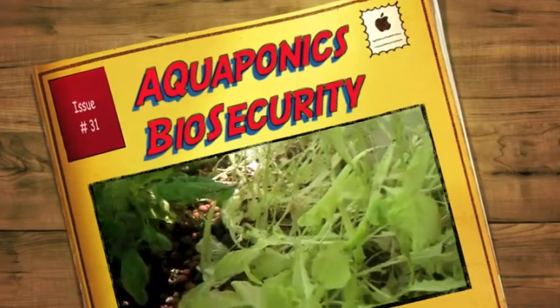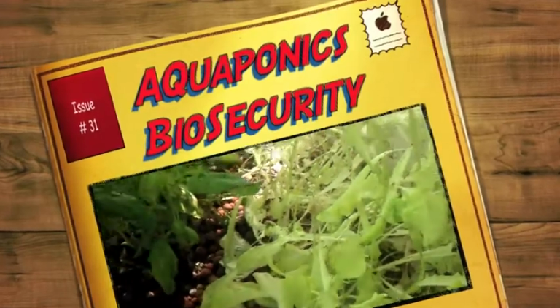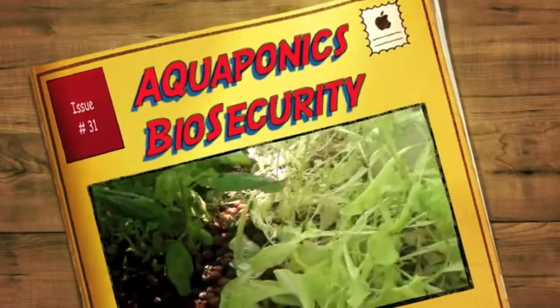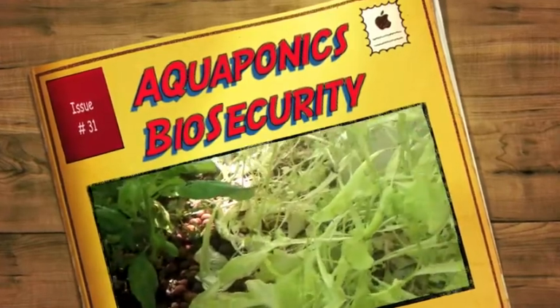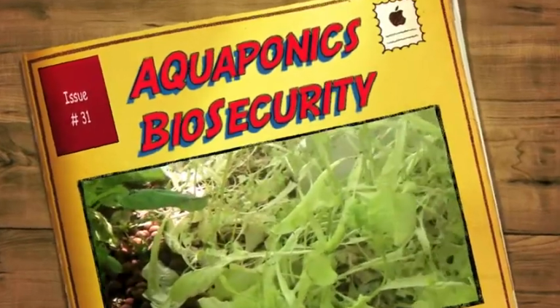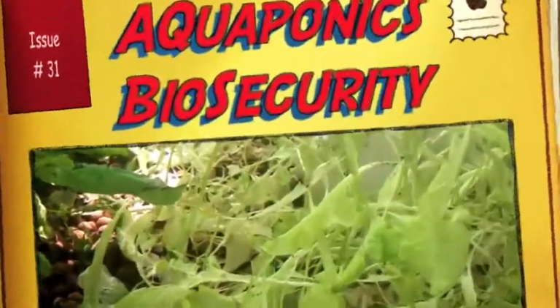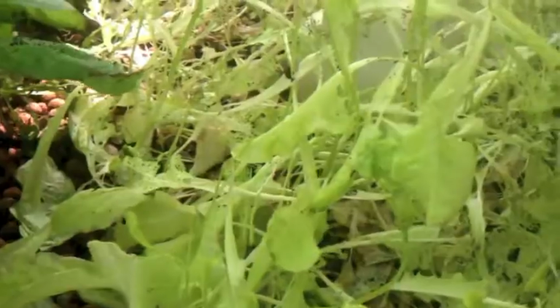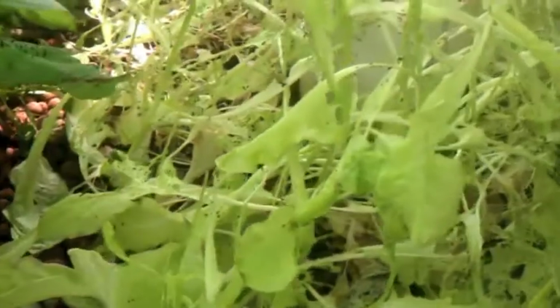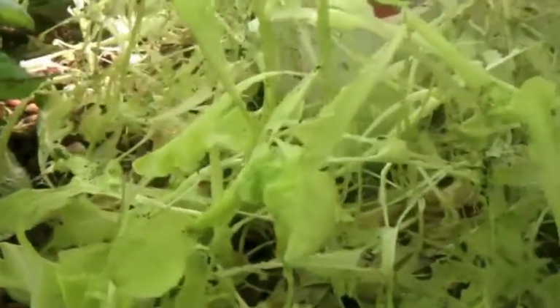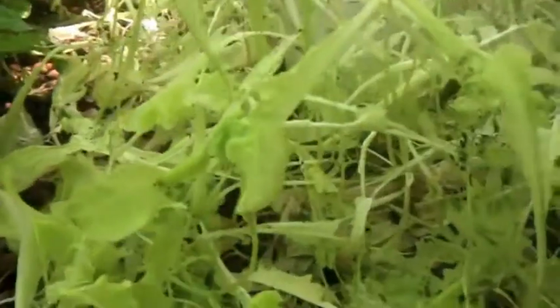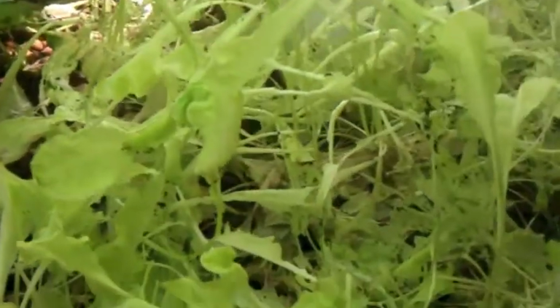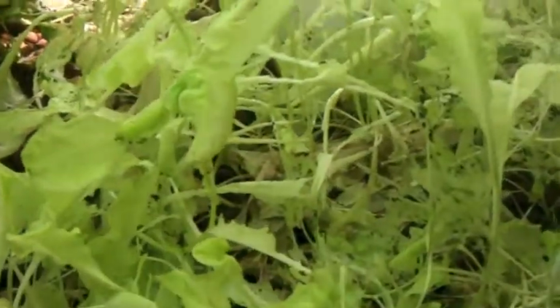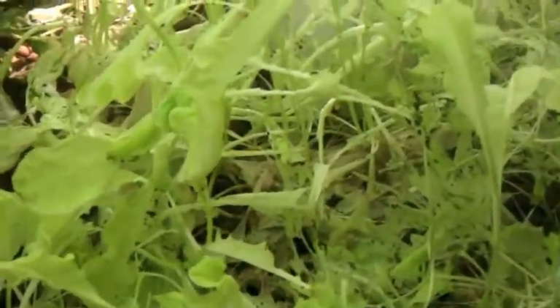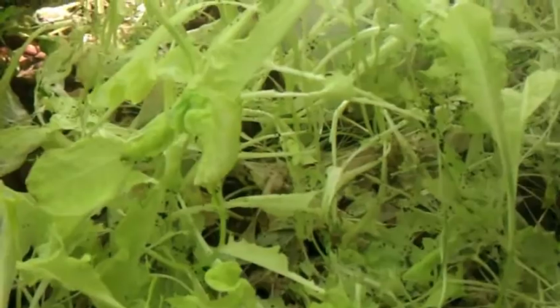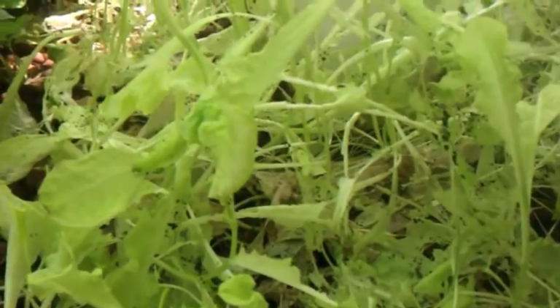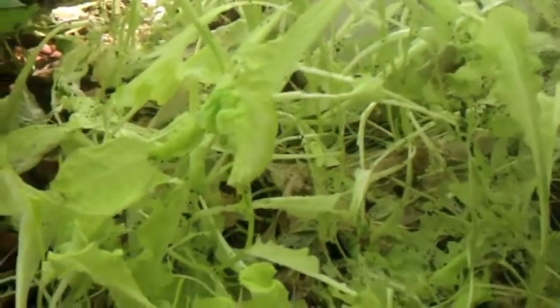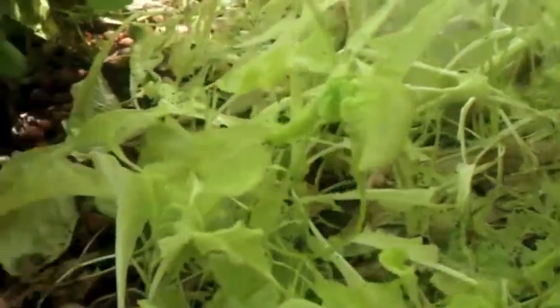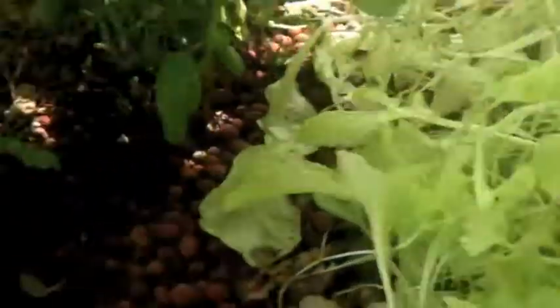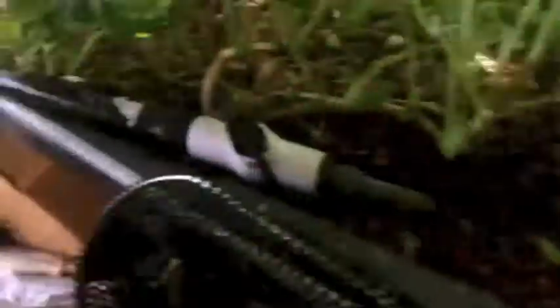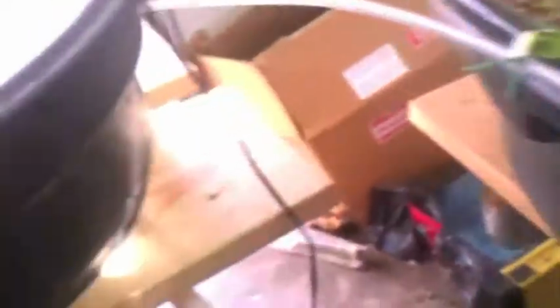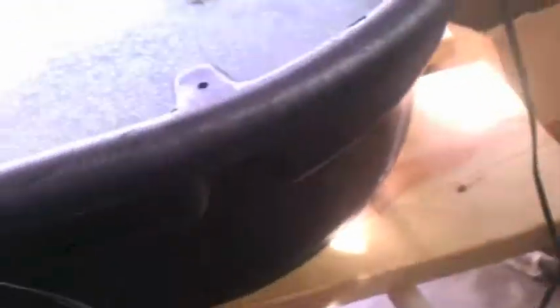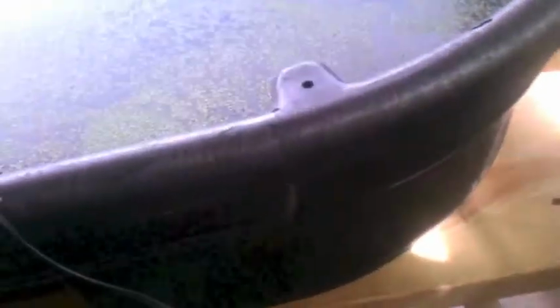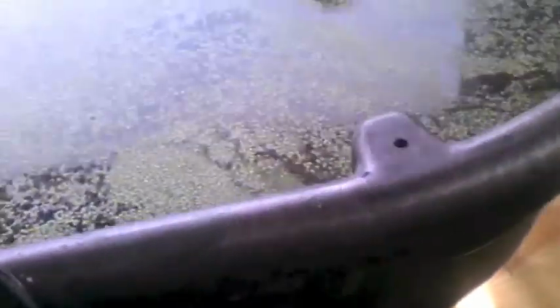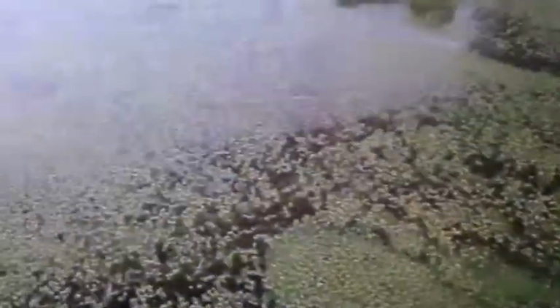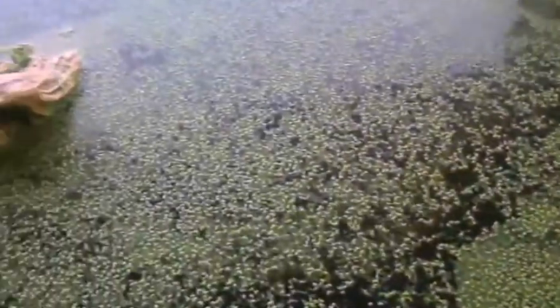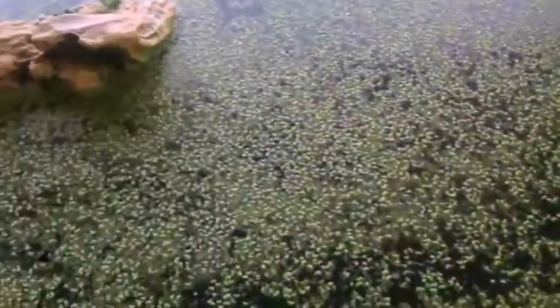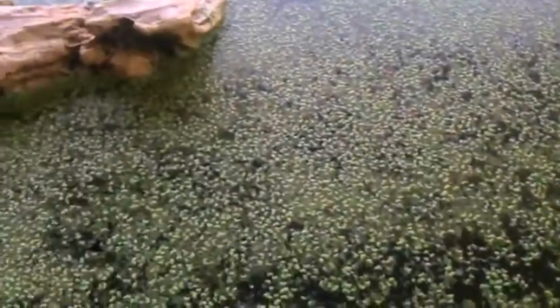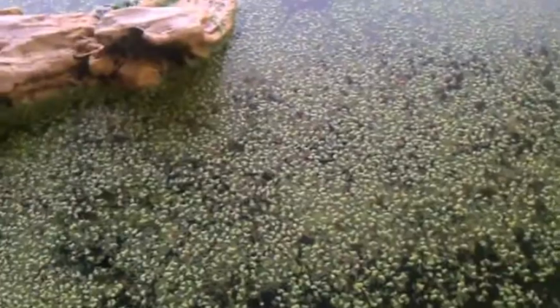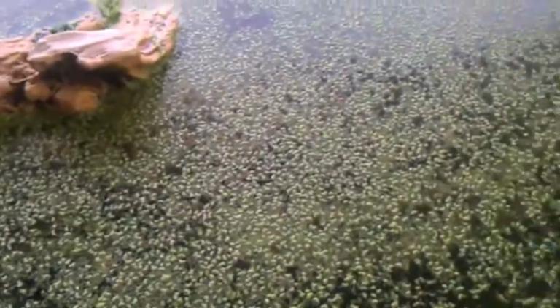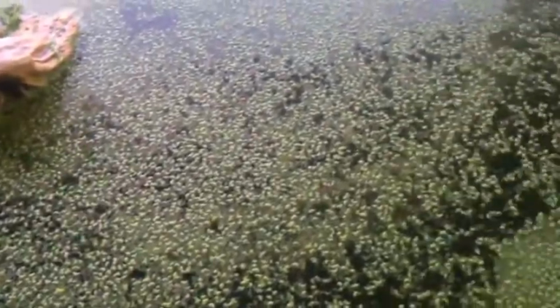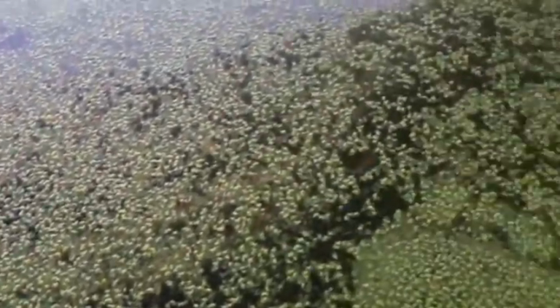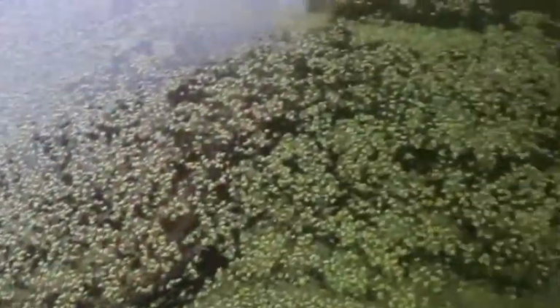Another little update on my garage aquaponic system. Yesterday I got my duckweed in and it's doing okay.